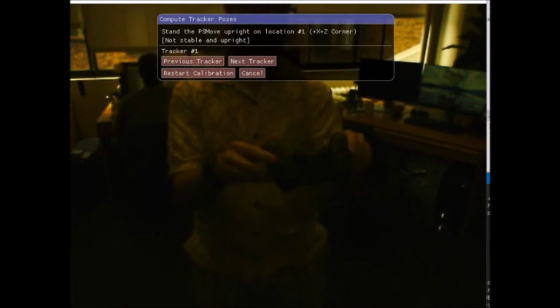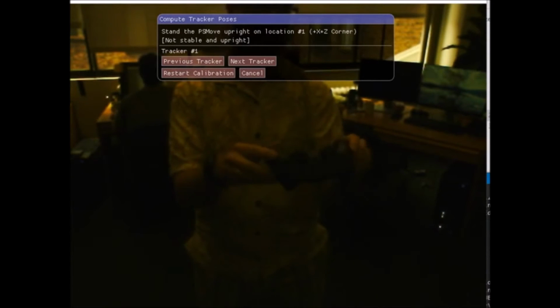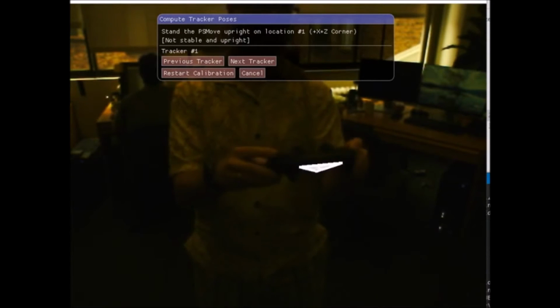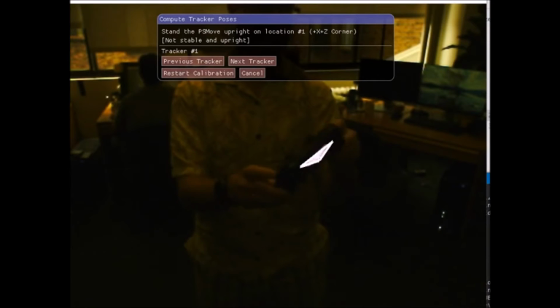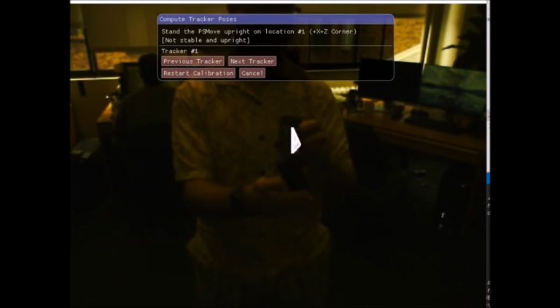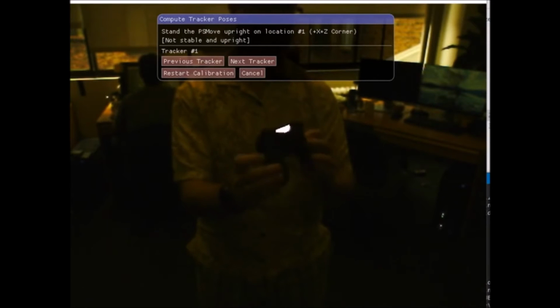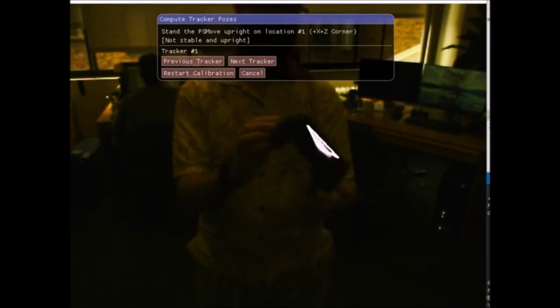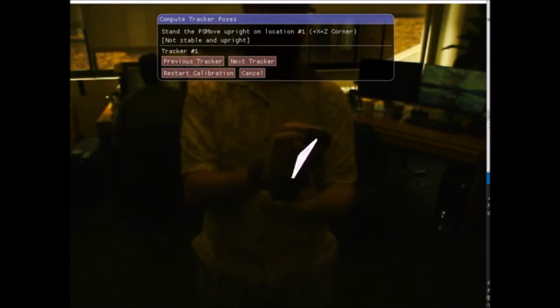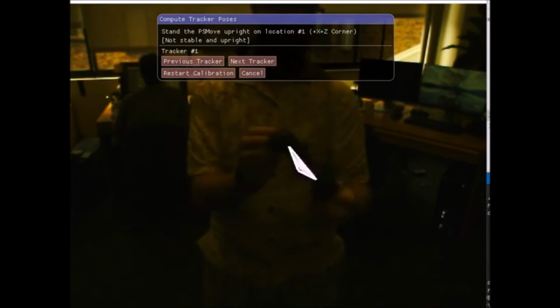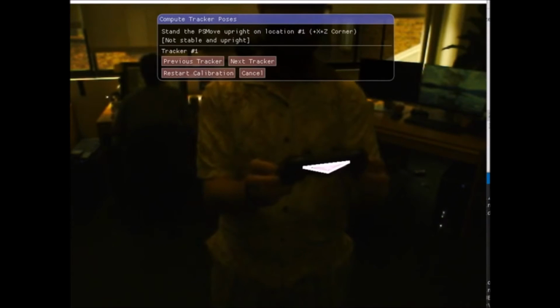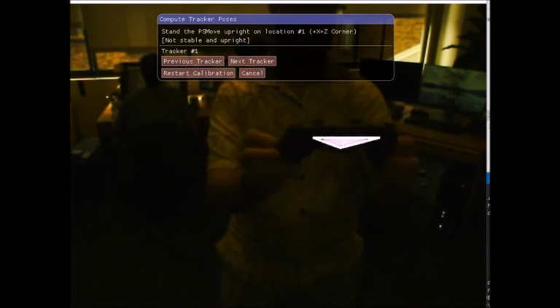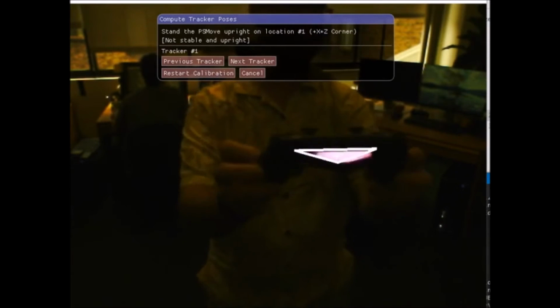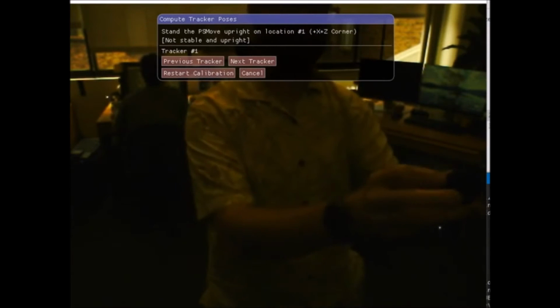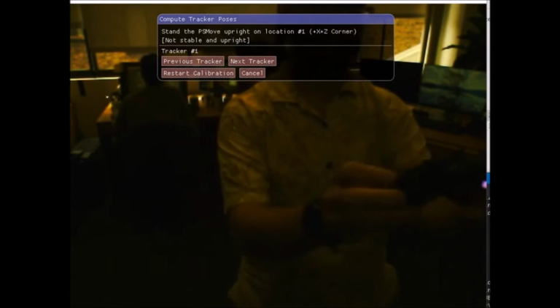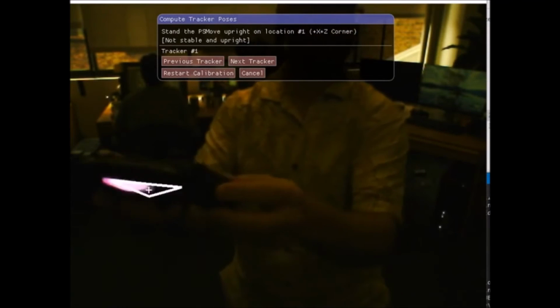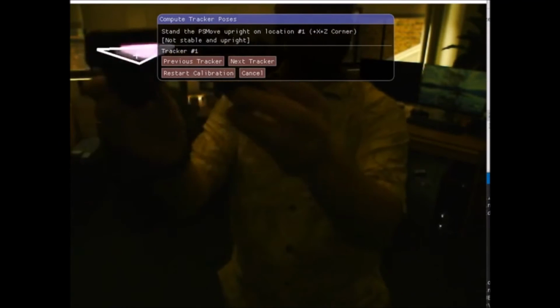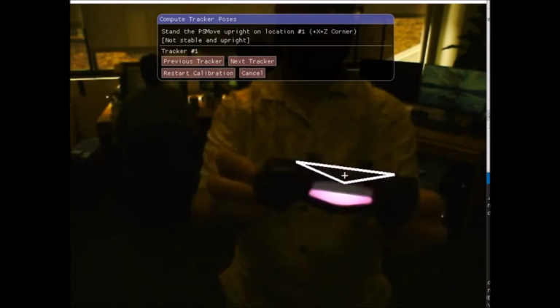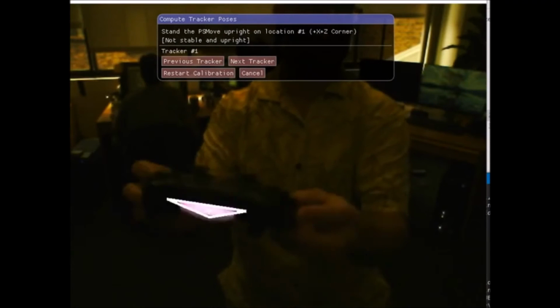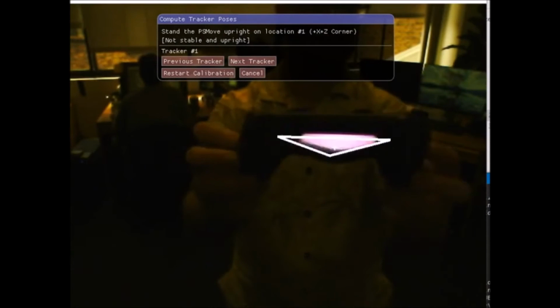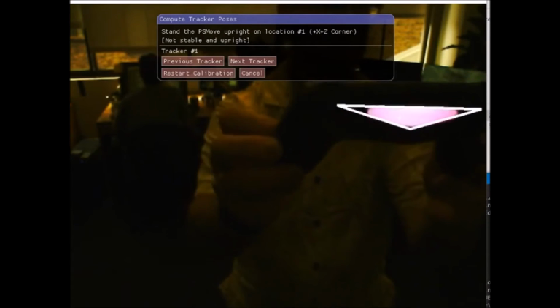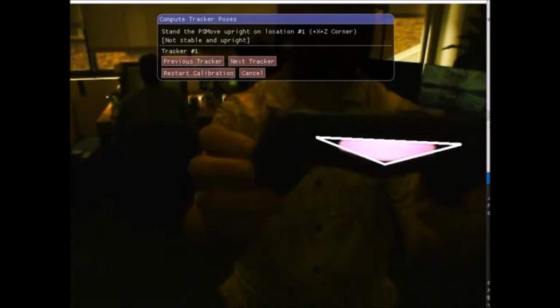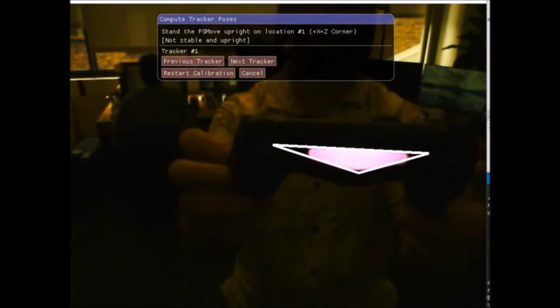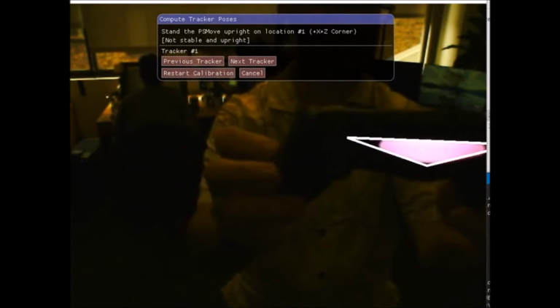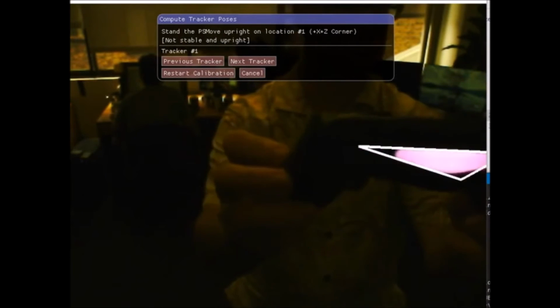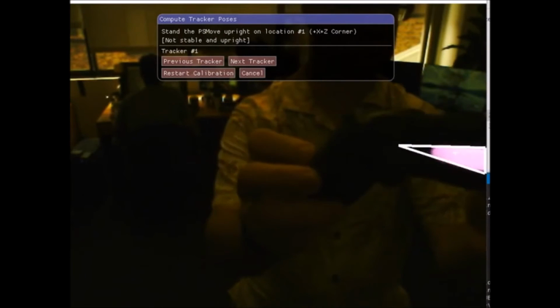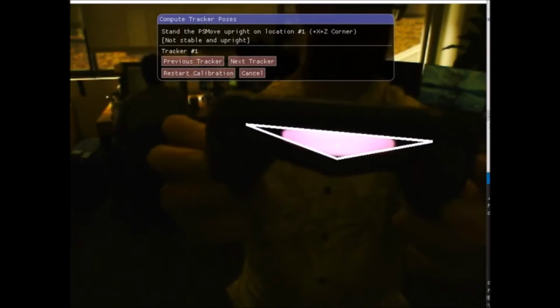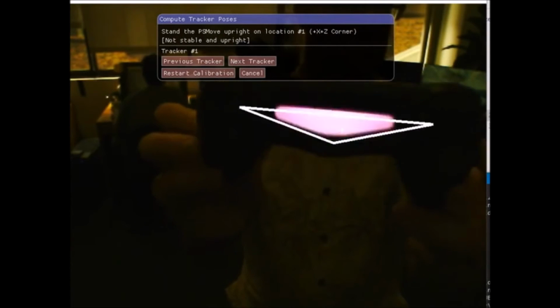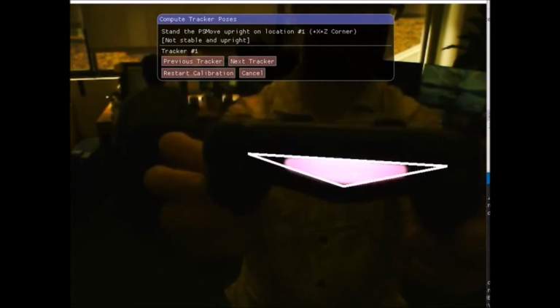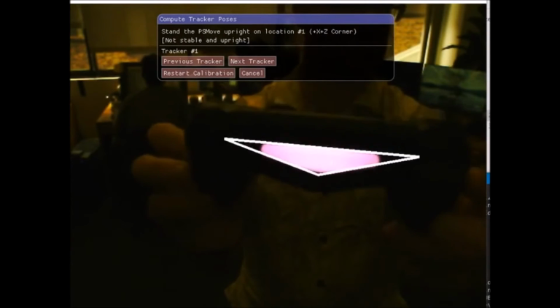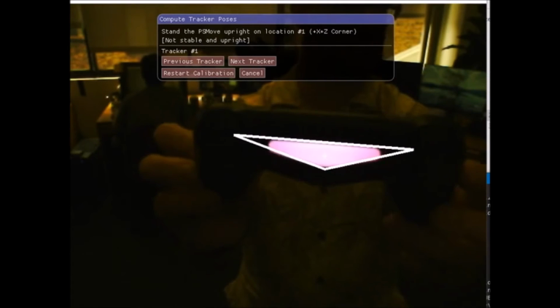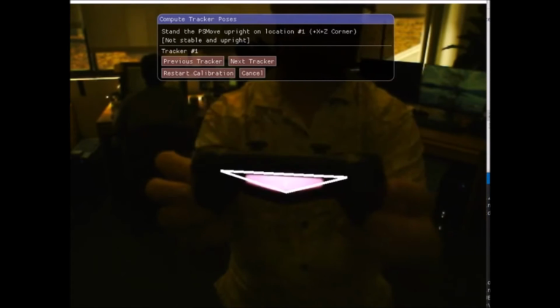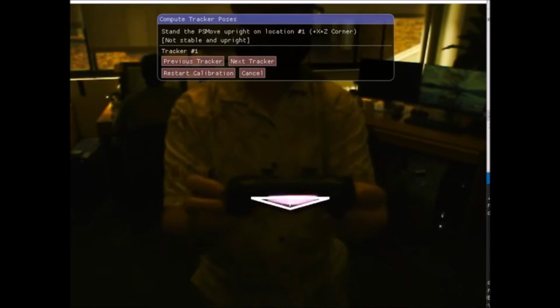For example, you can determine that this is where the controller is facing forward at this point. And if you have drift in the orientation from accumulated sensor information, you can compensate for it. So you need to be able to hand off and blend between the two. We'll go into that more in a bit.